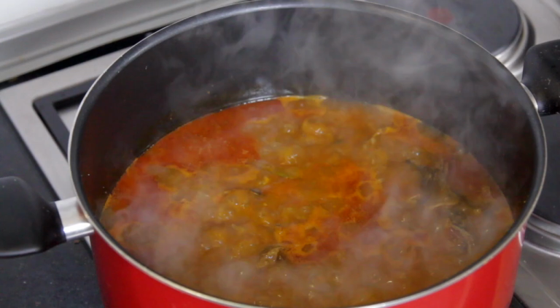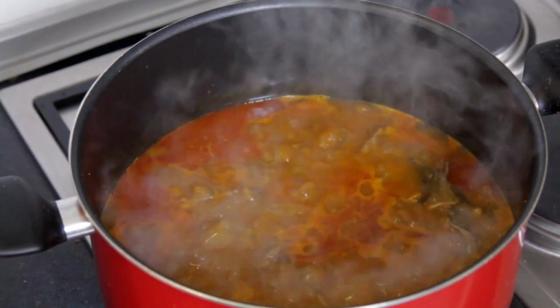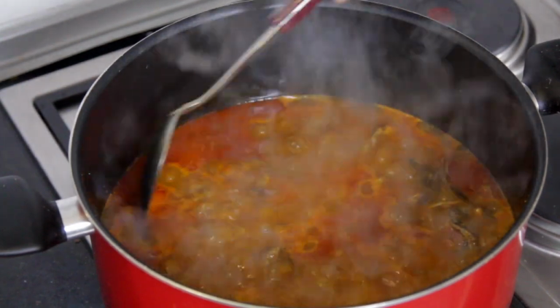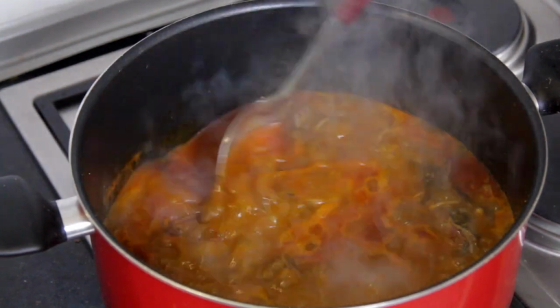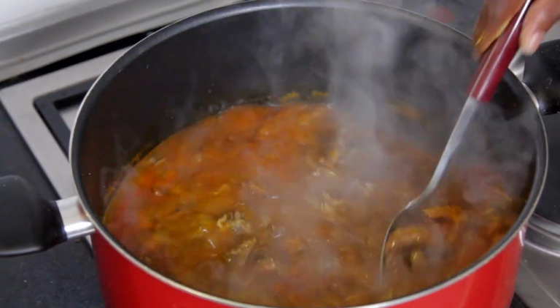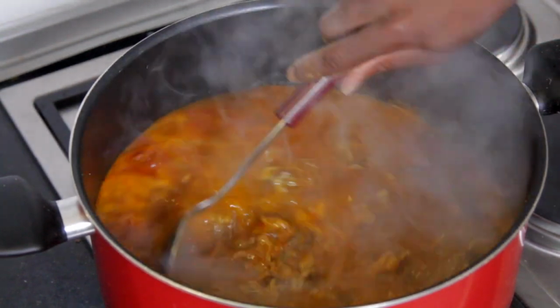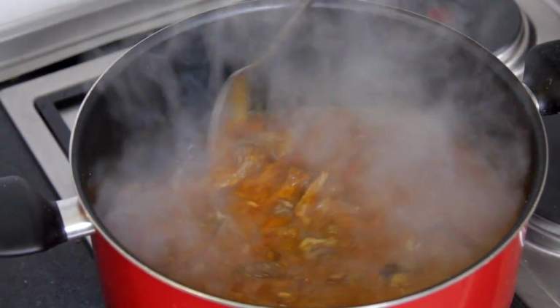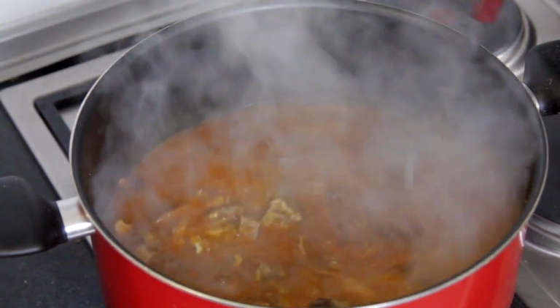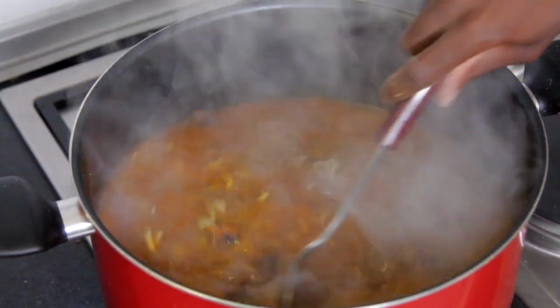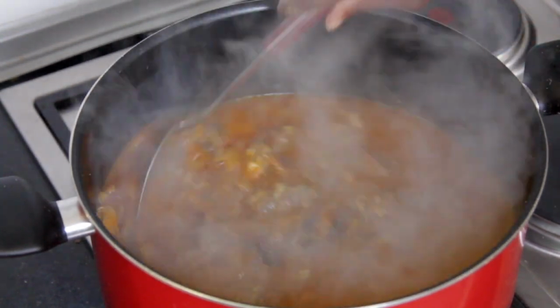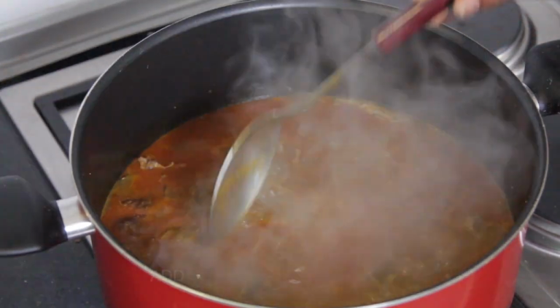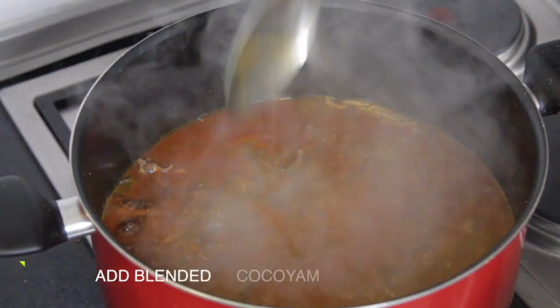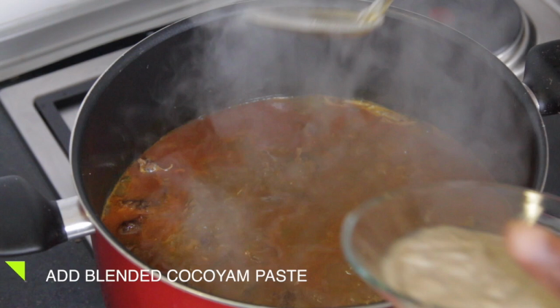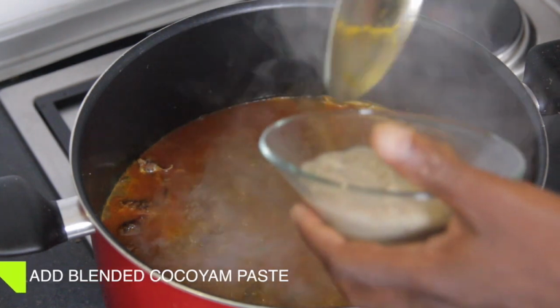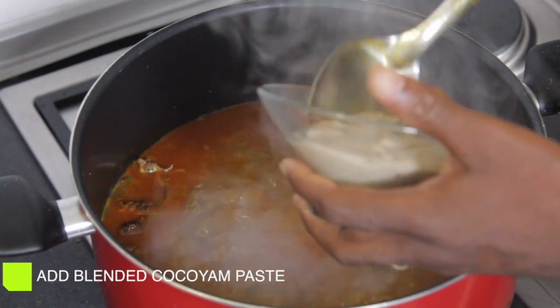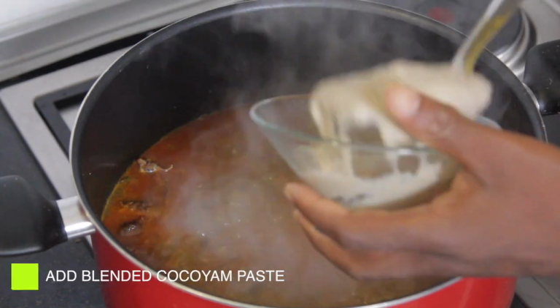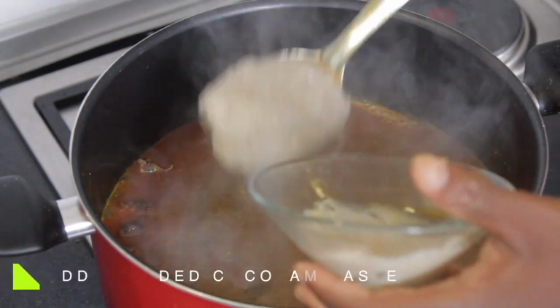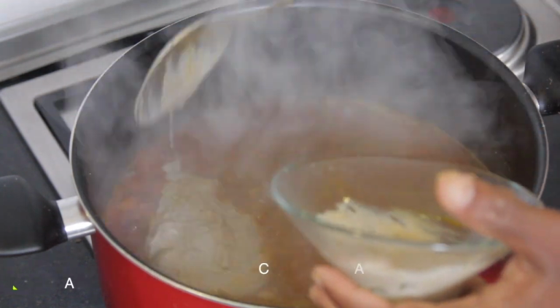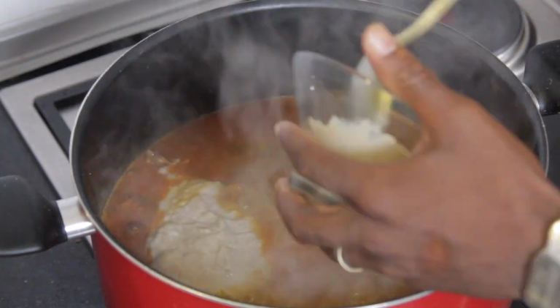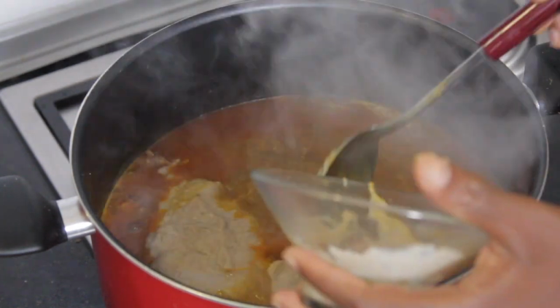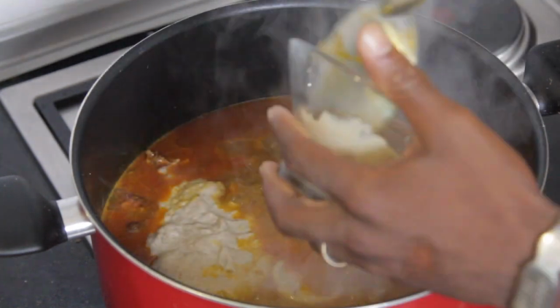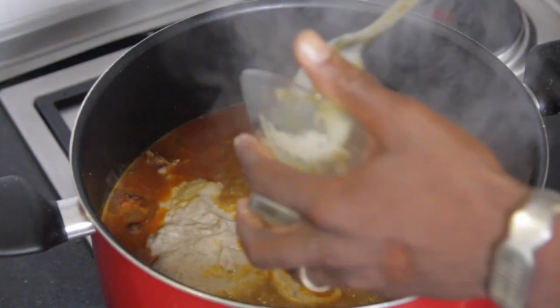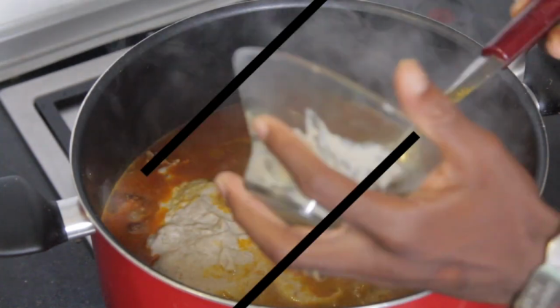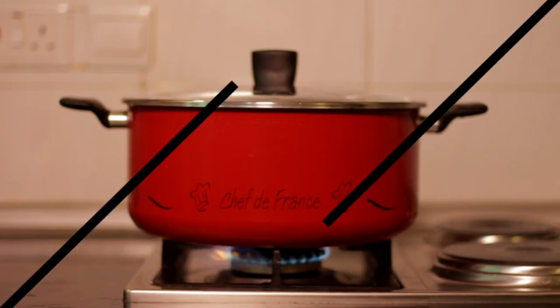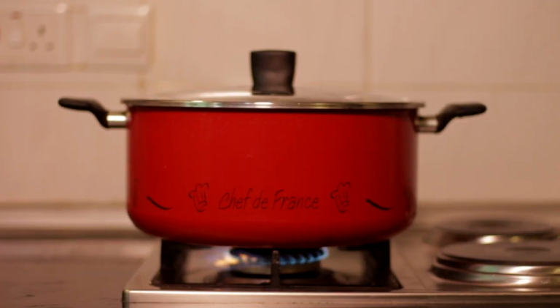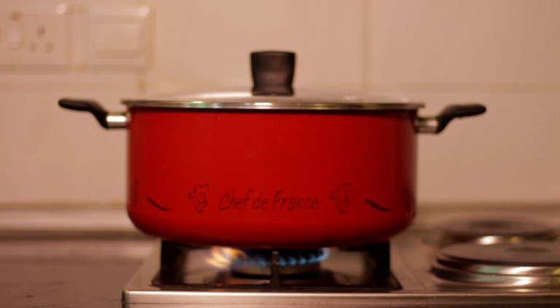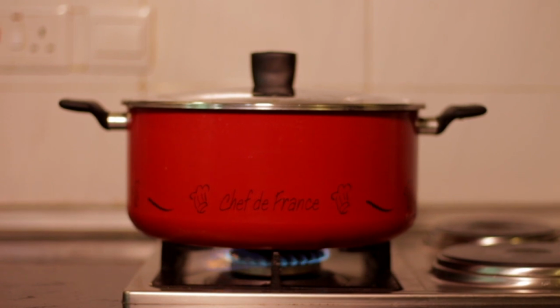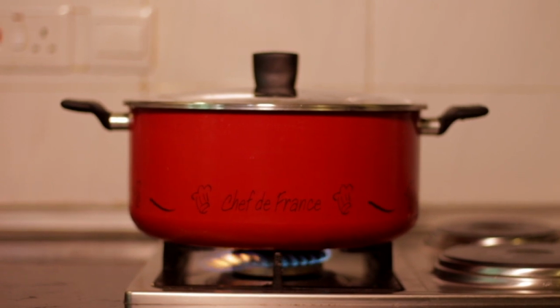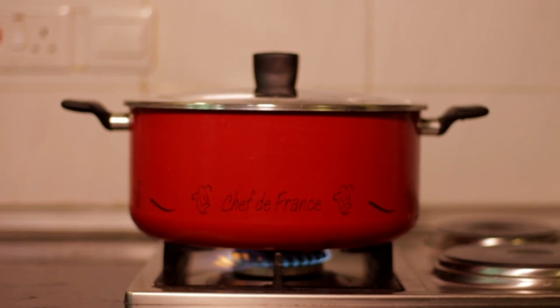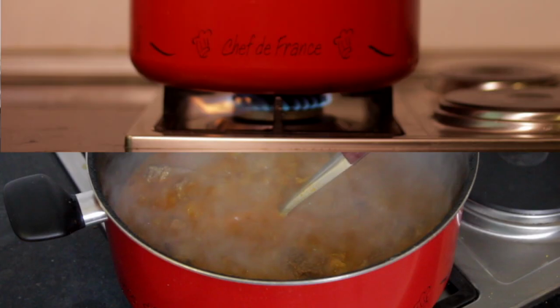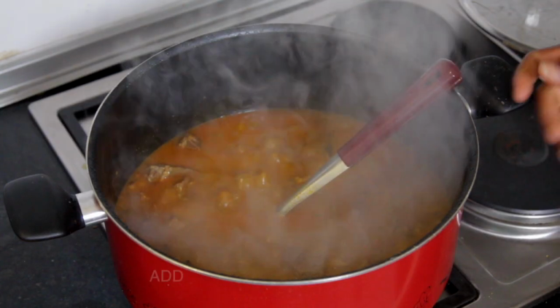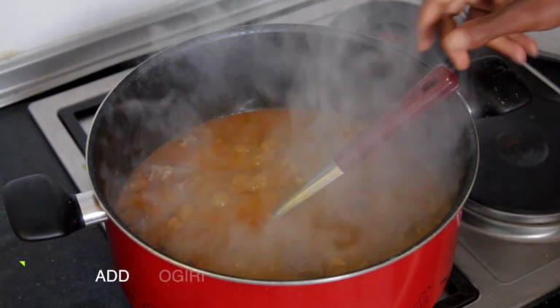Stir, and allow to steam for a few minutes, then add your blended cocoyam paste. Allow to steam for a few minutes then add Ogiri.